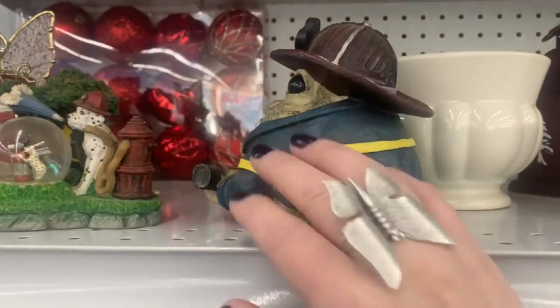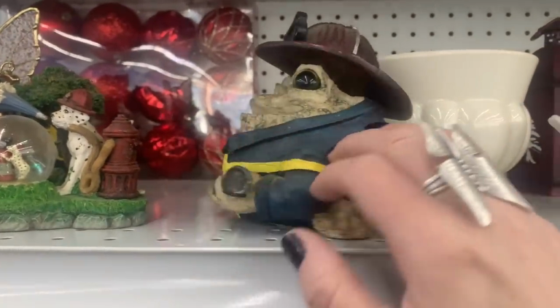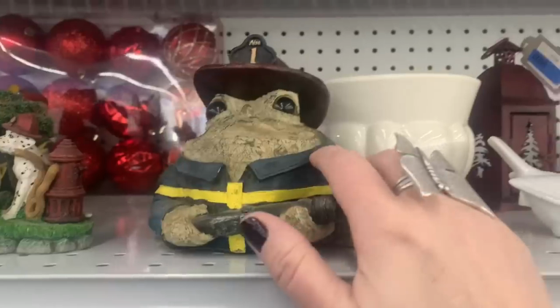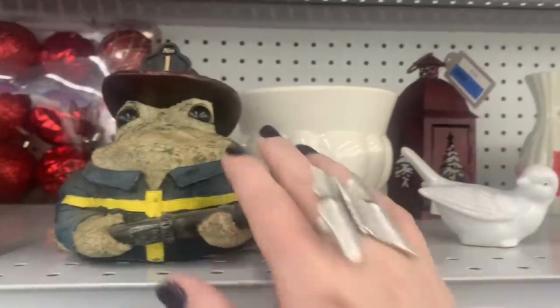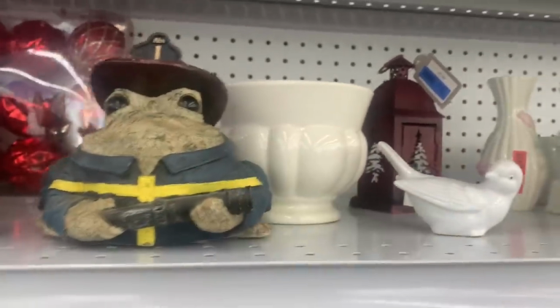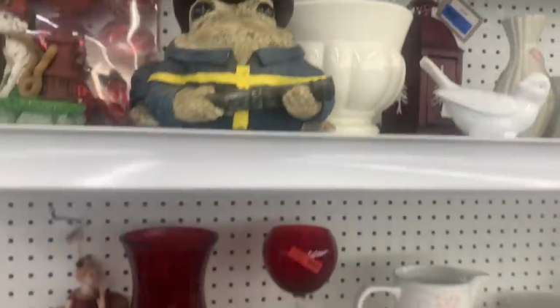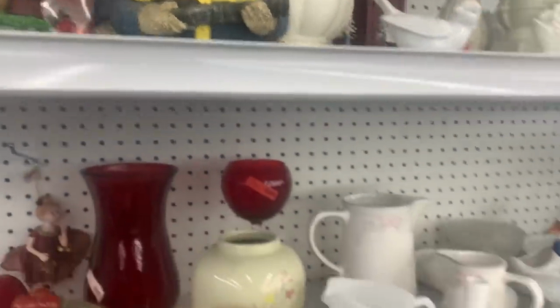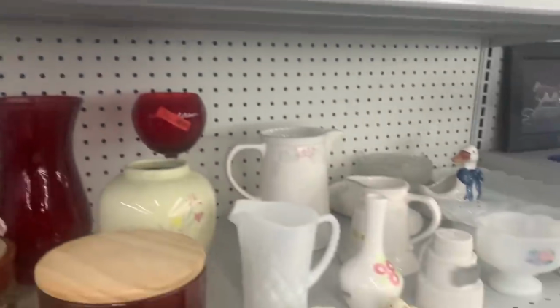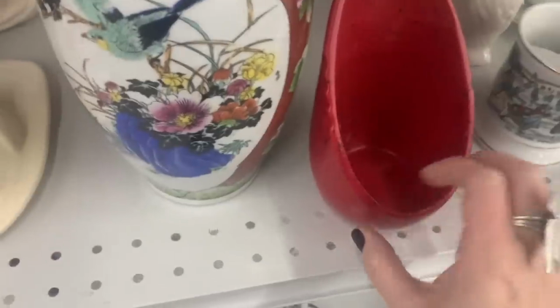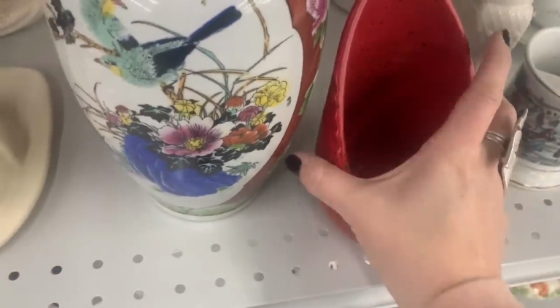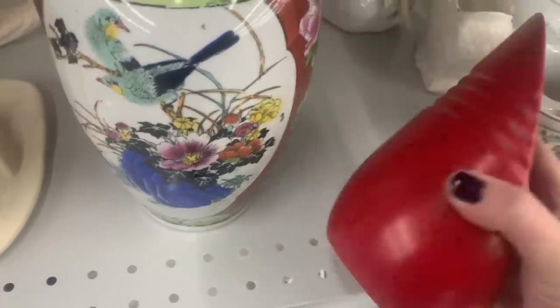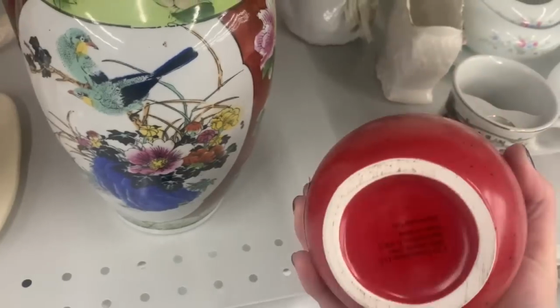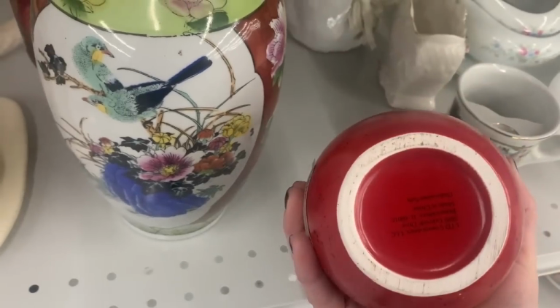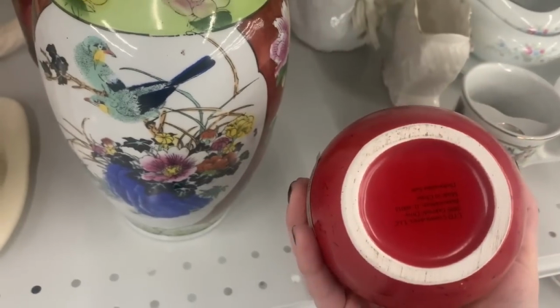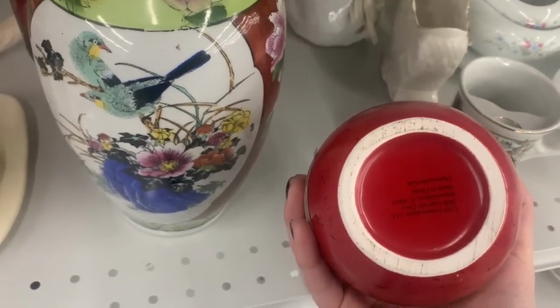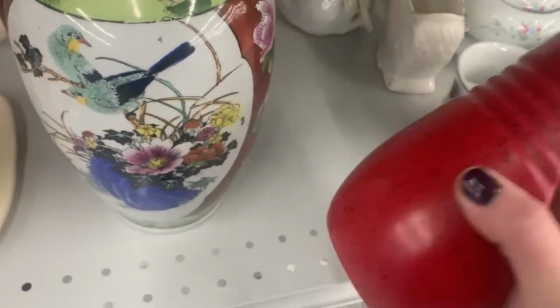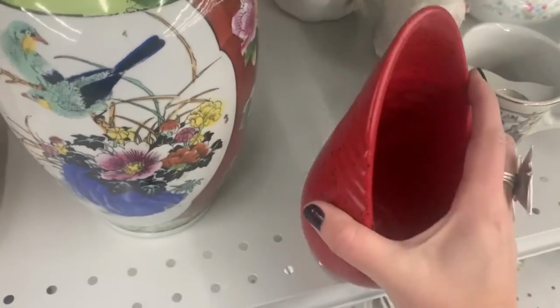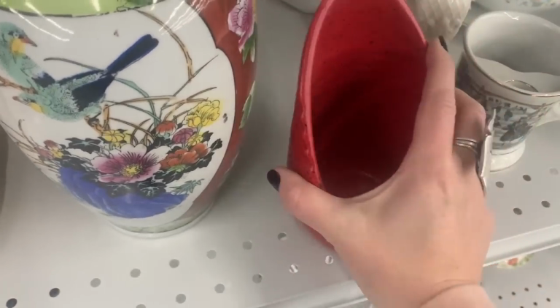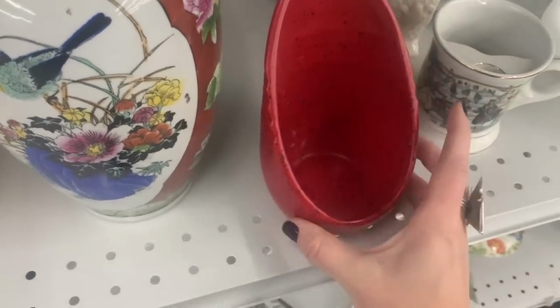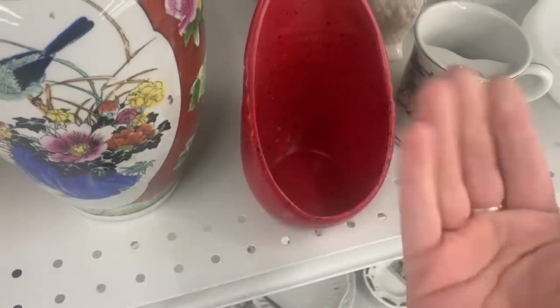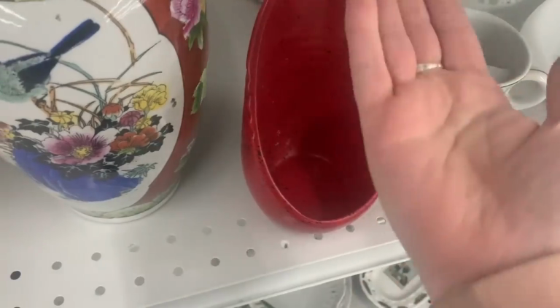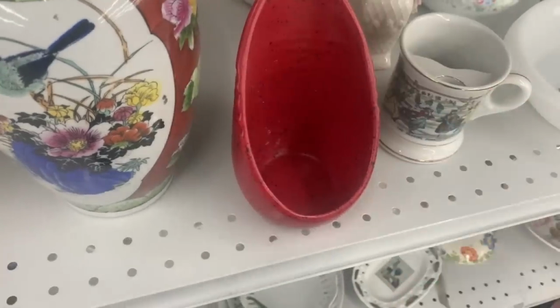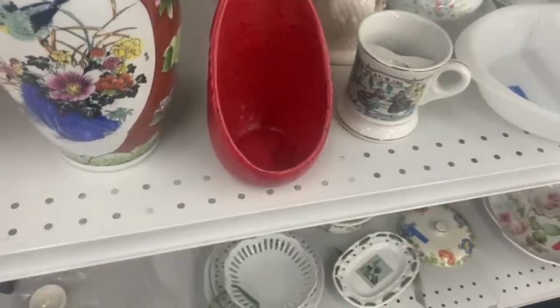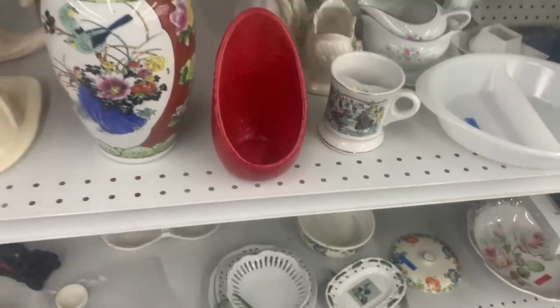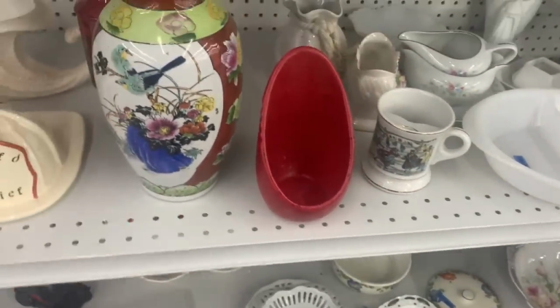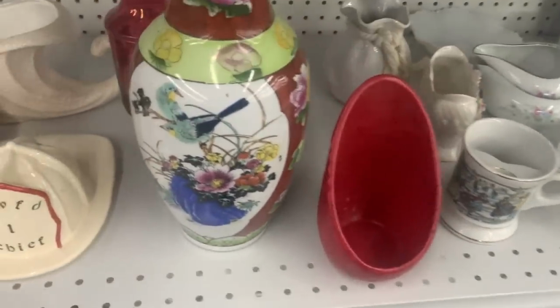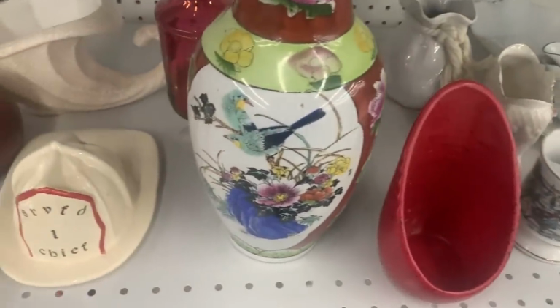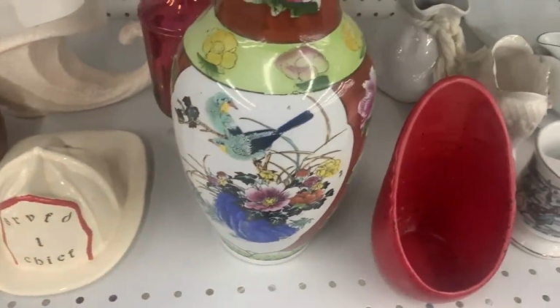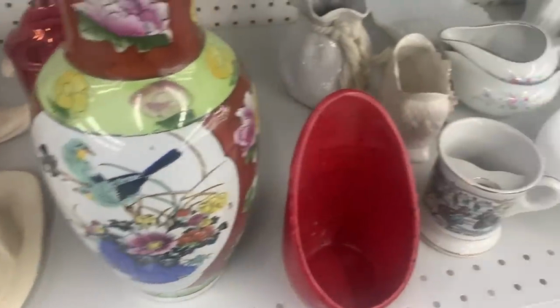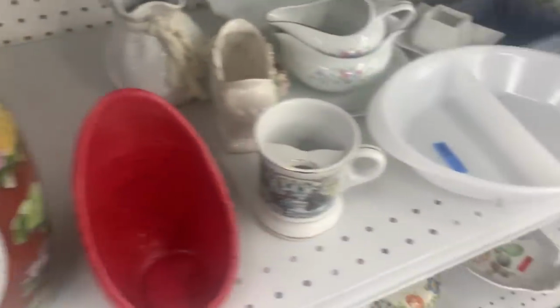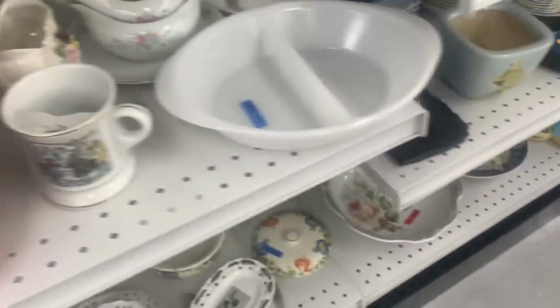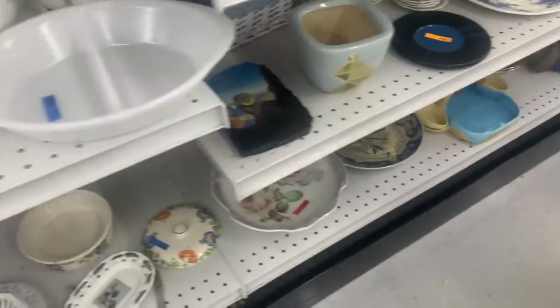Oh my gosh, is that a frog firefighter? That is so cute! I'm not sure what this is — it's a newer piece but I like that general style. Do you lean something up against it? Please don't tell me it's the toilet bowl scrubber and I just touched it.